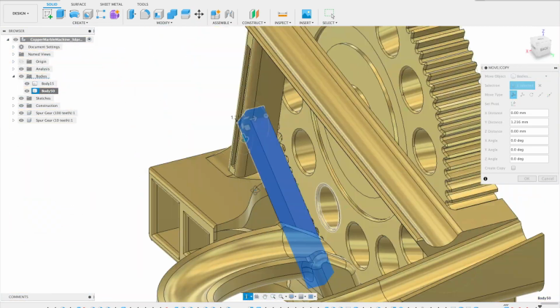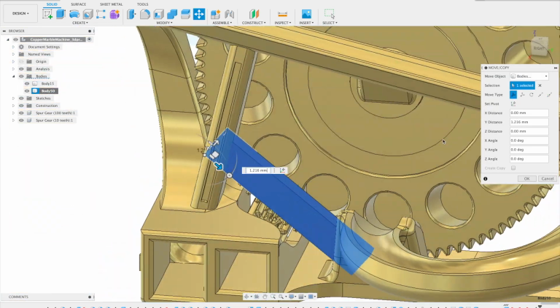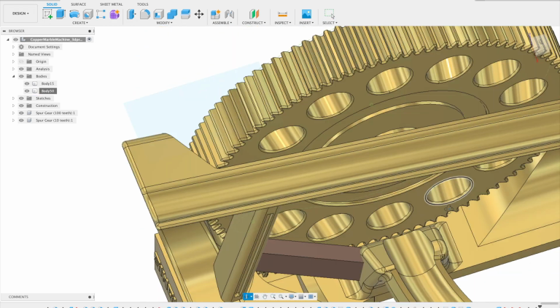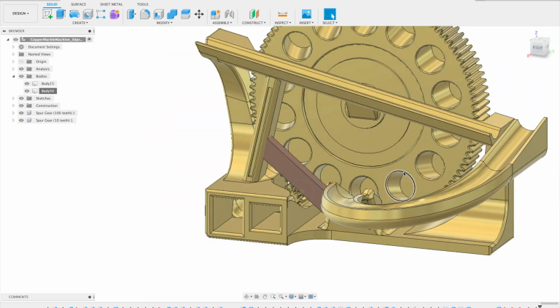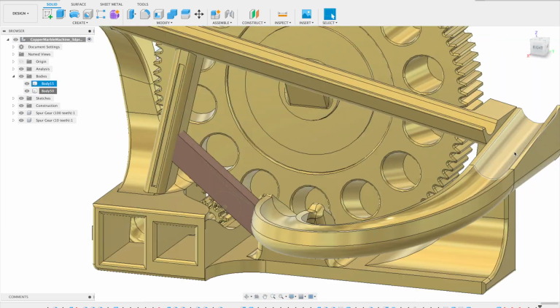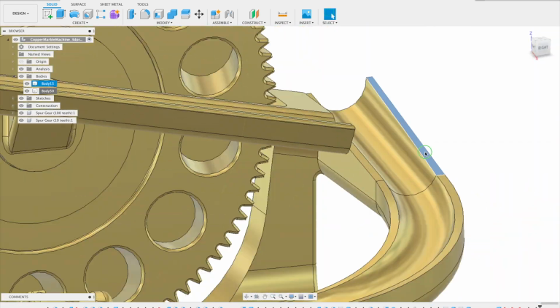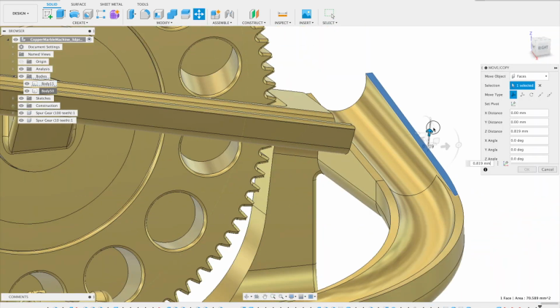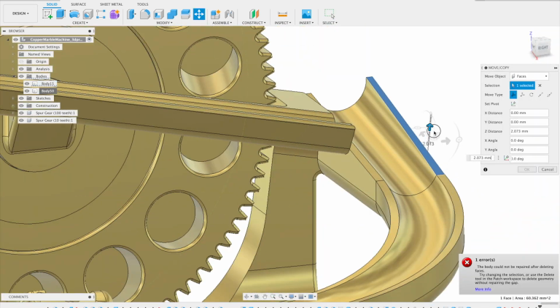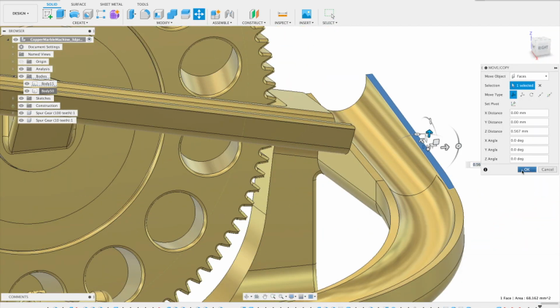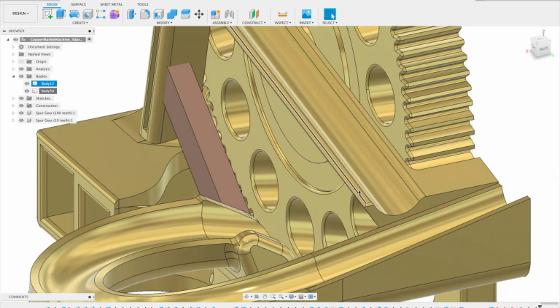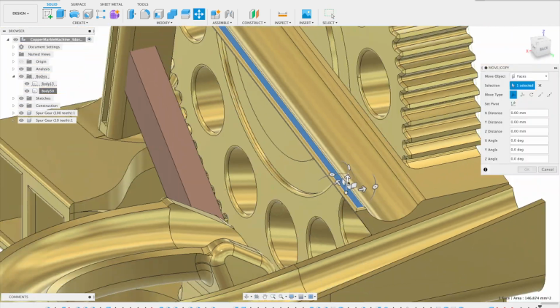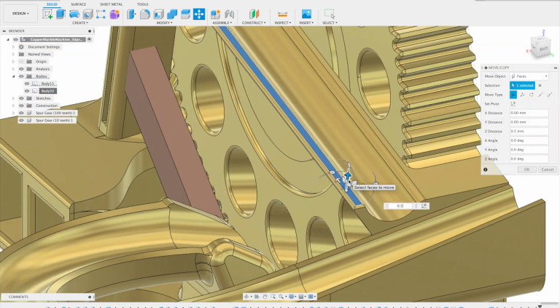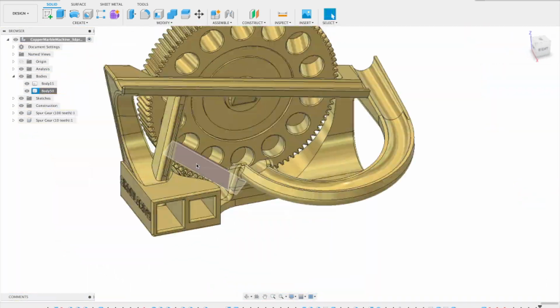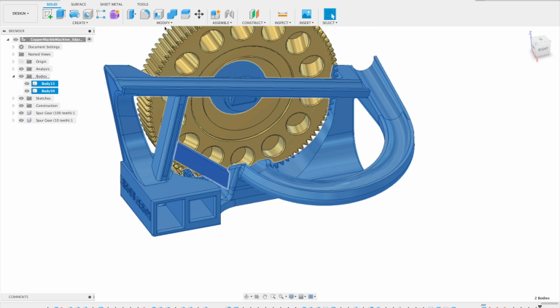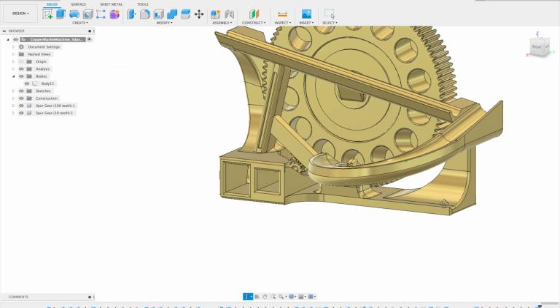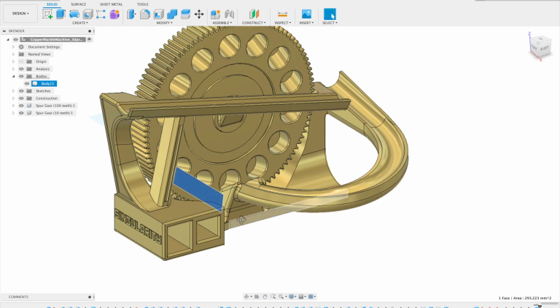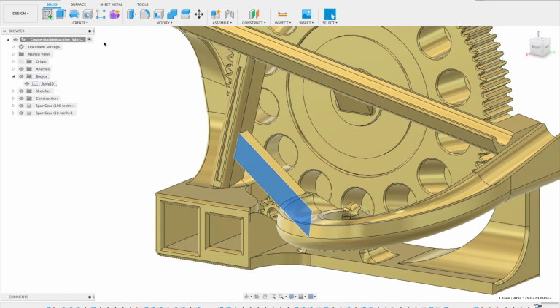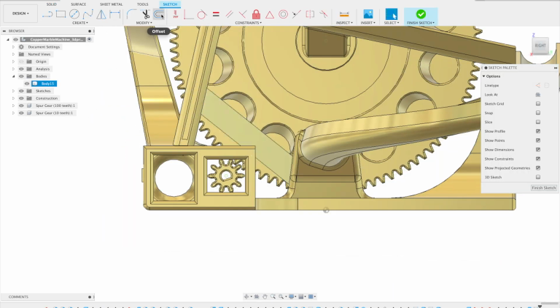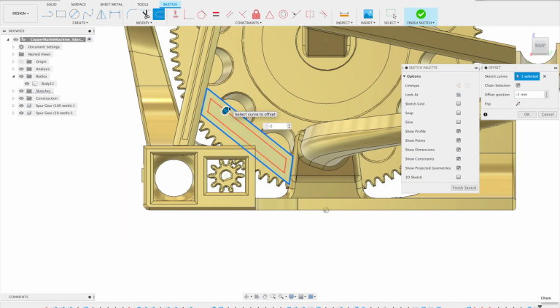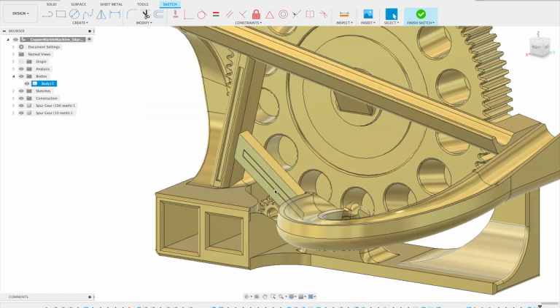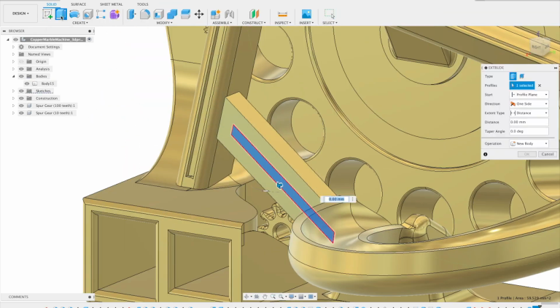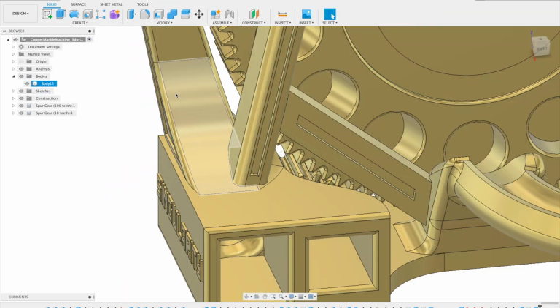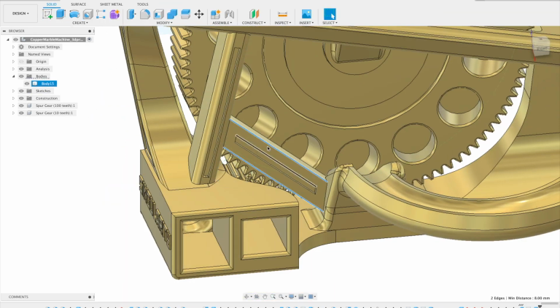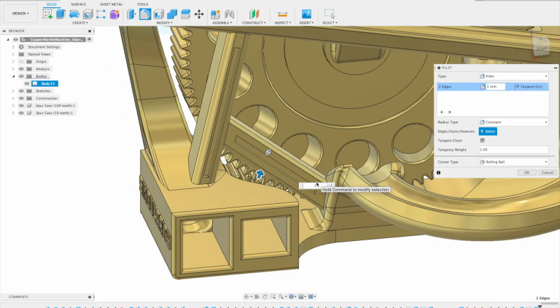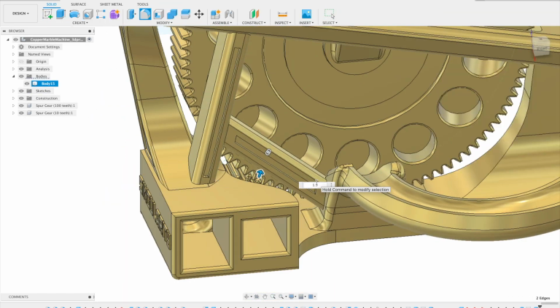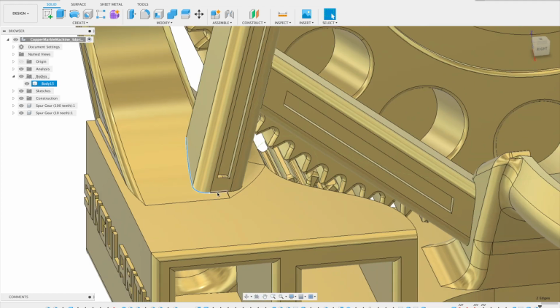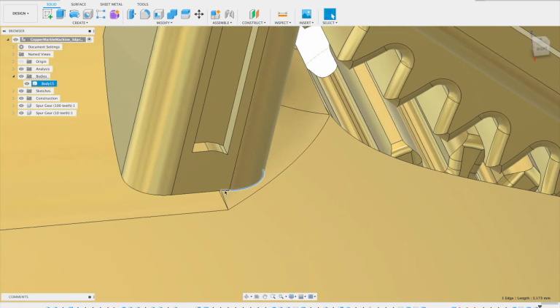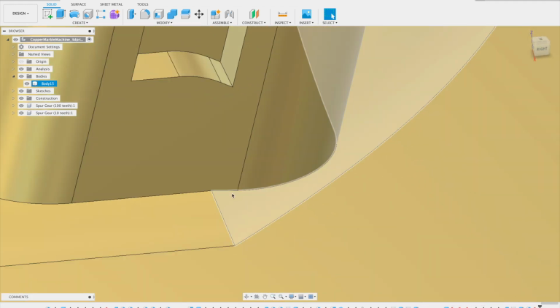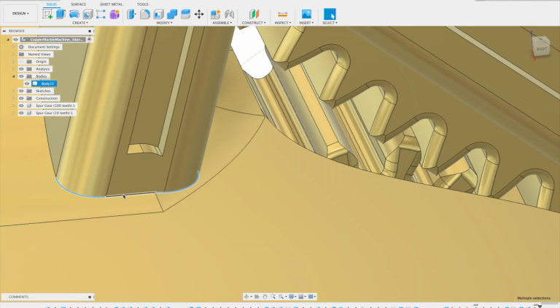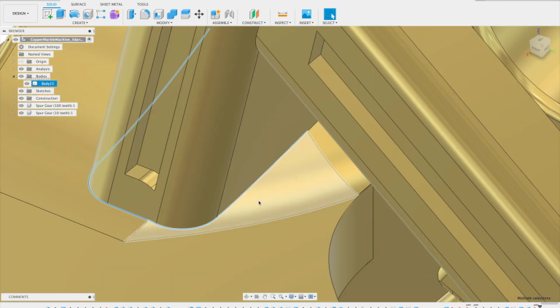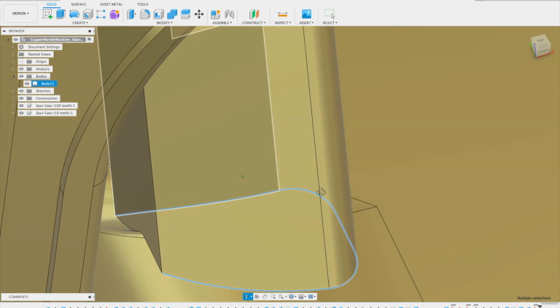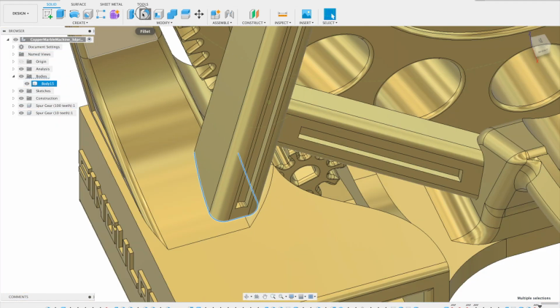My approach to keeping the marble from bouncing out of the entry point in the lifting wheel is to add a diagonal cross beam — or brace, you could call it. That brace won't affect the print-in-place properties of the design.